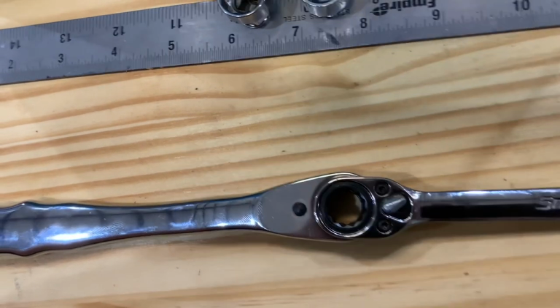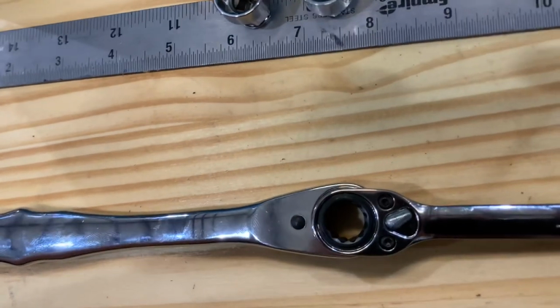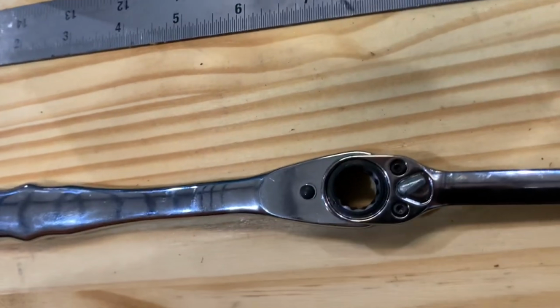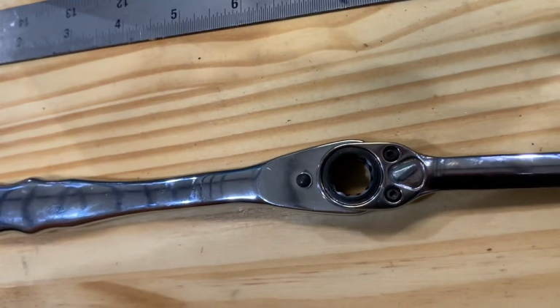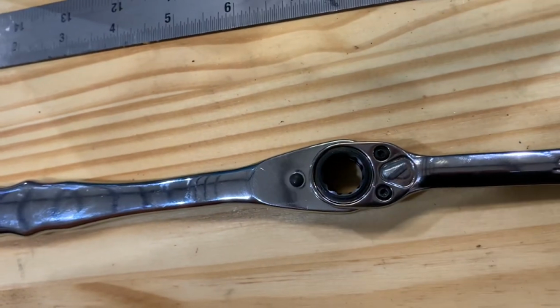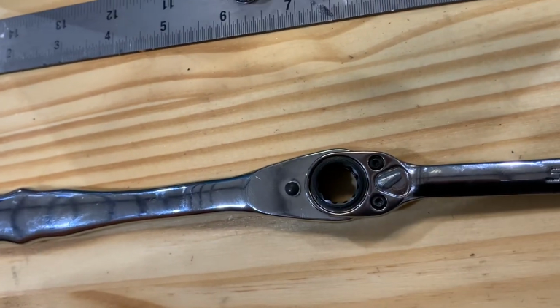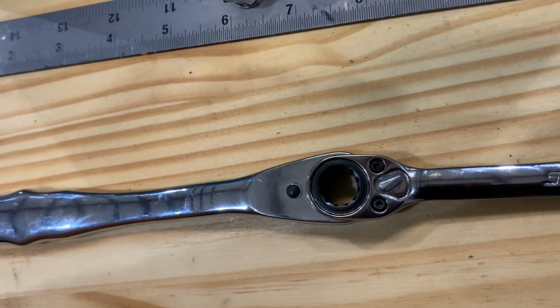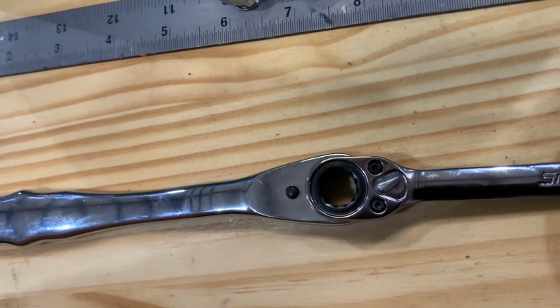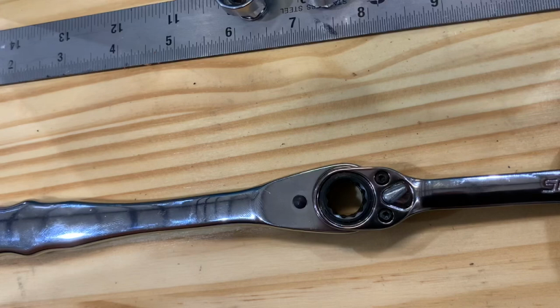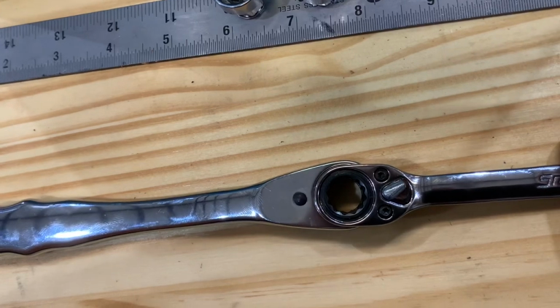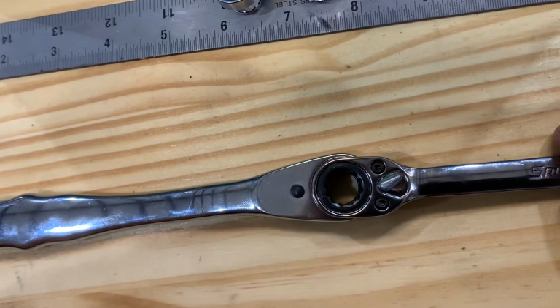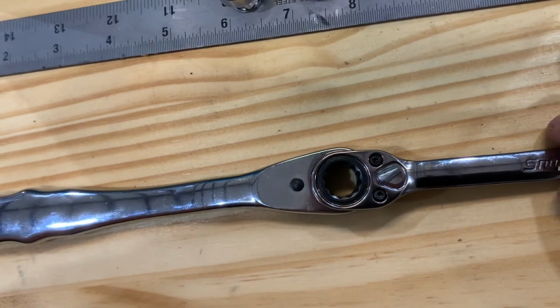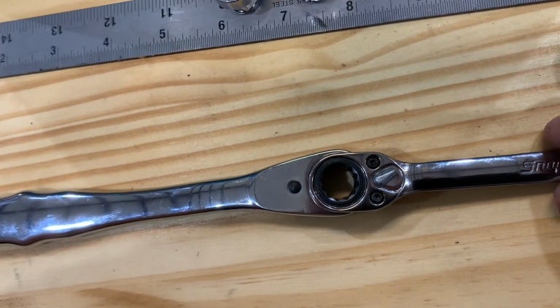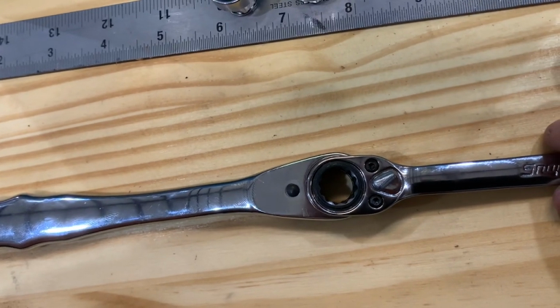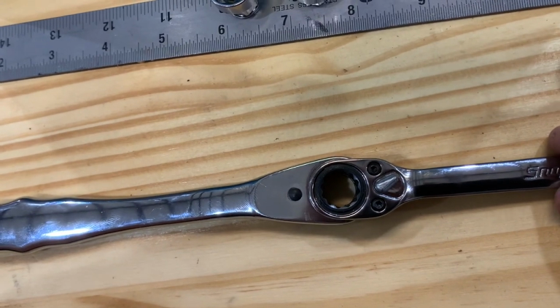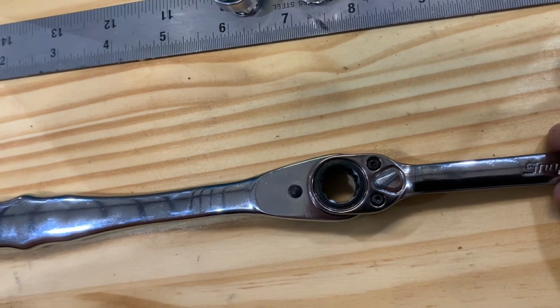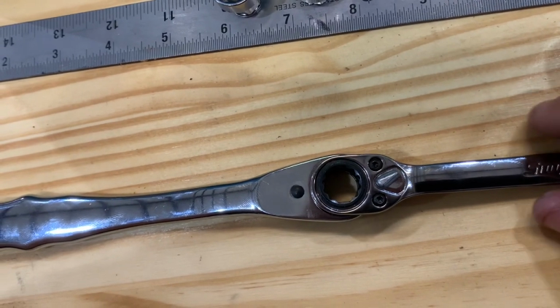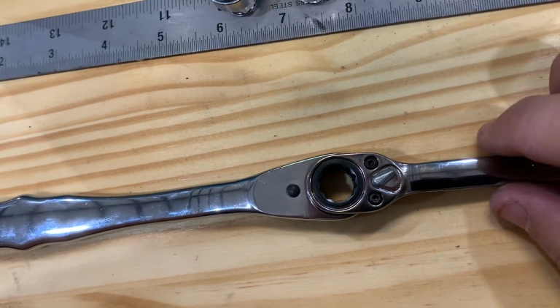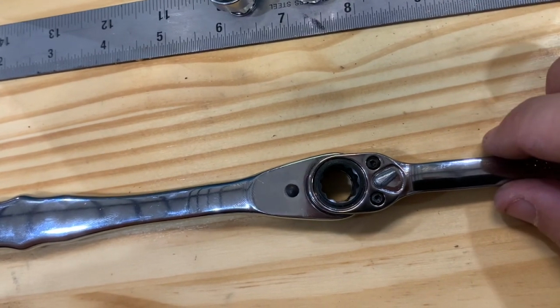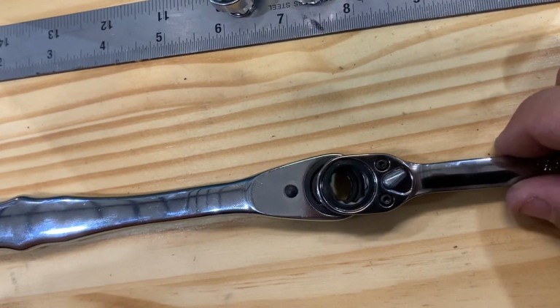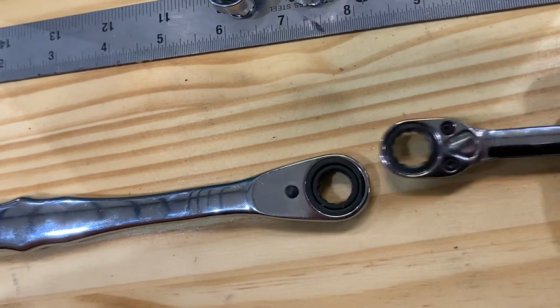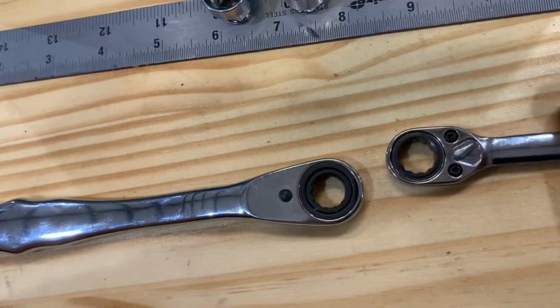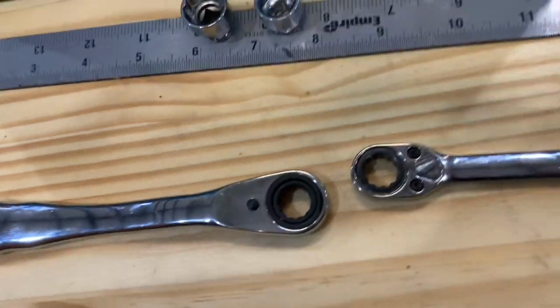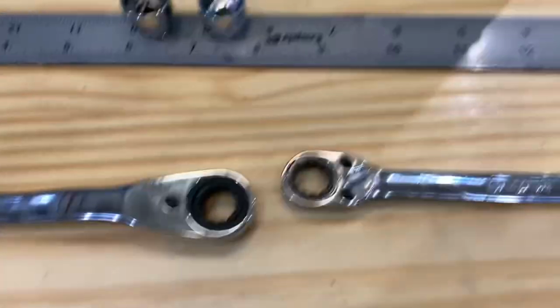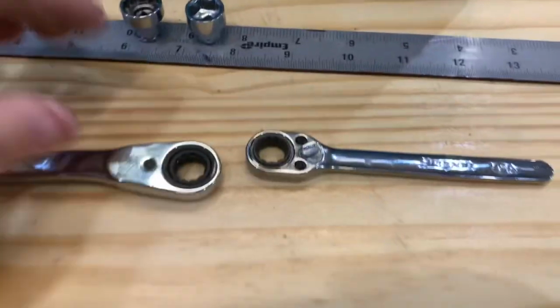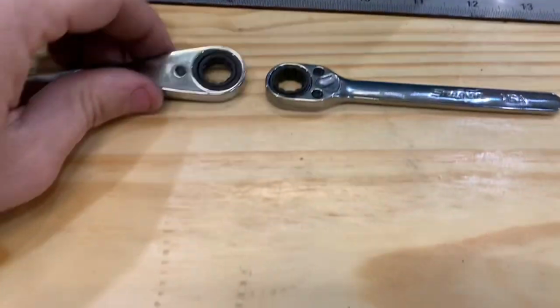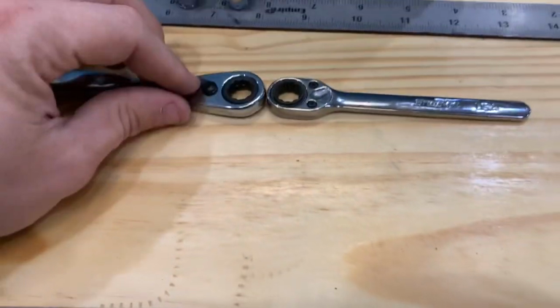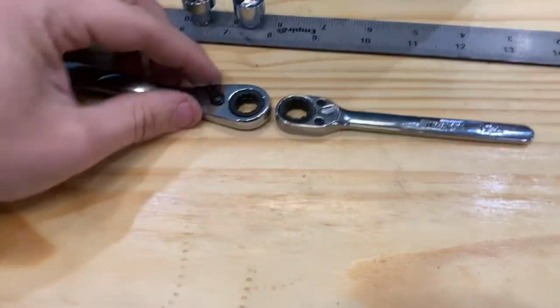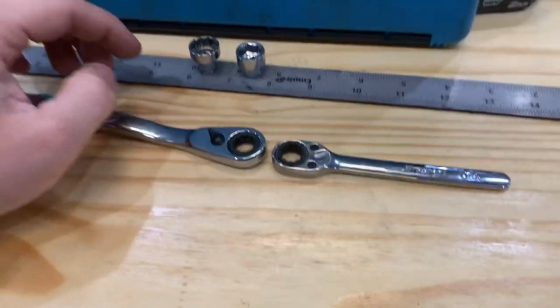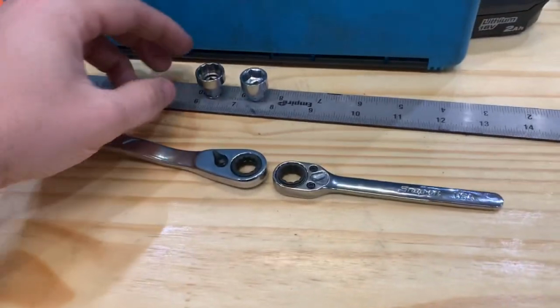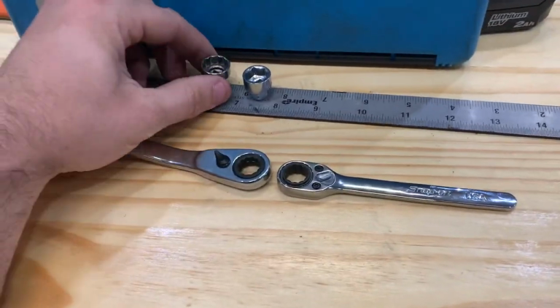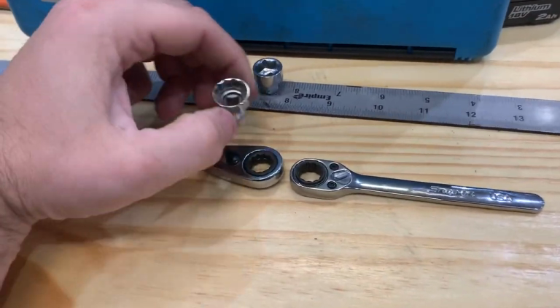The ratchet head of the Snap-on is a lot smaller — not terribly, but it is a little bit smaller than the Power Torque. So those are two examples of a low profile socket set.